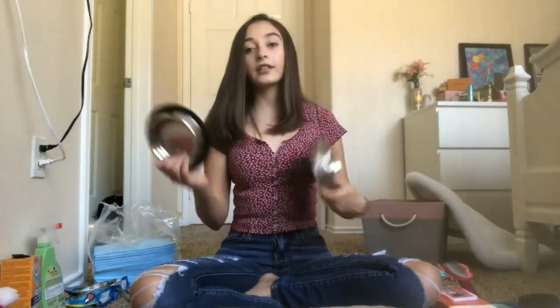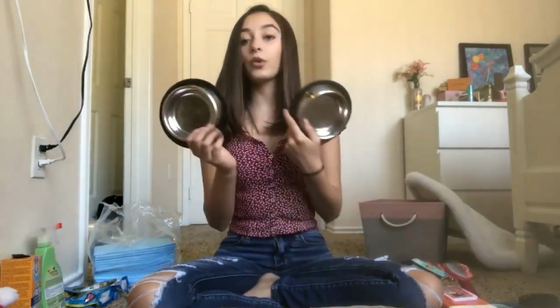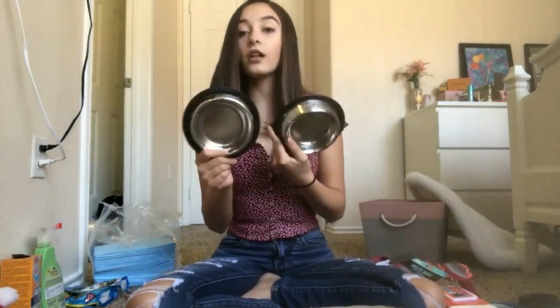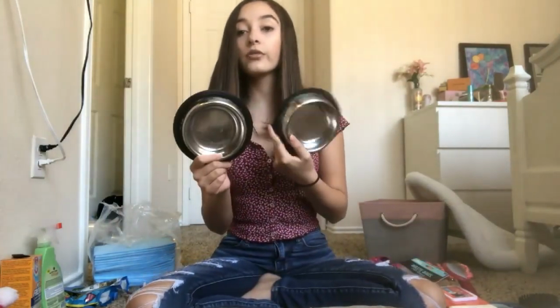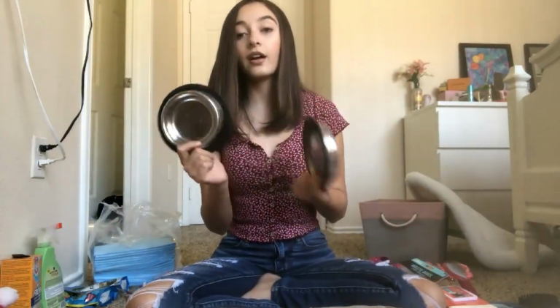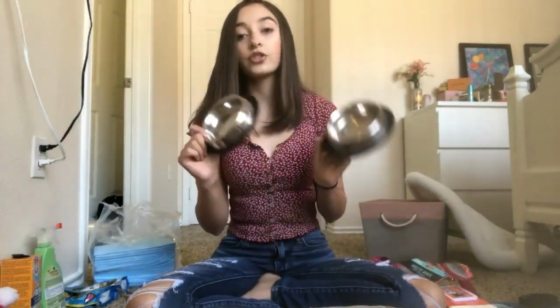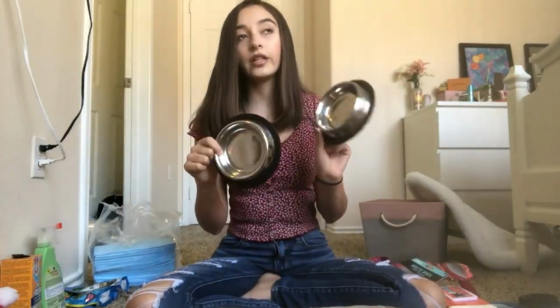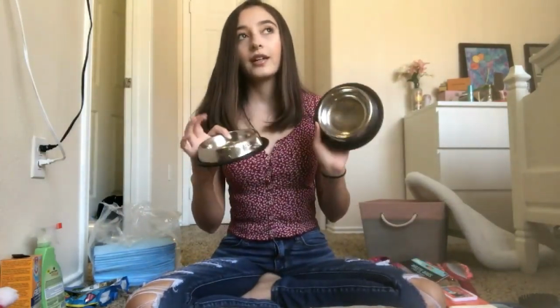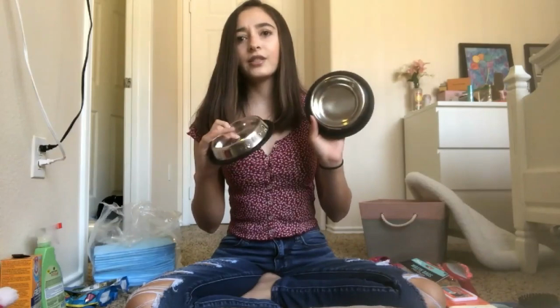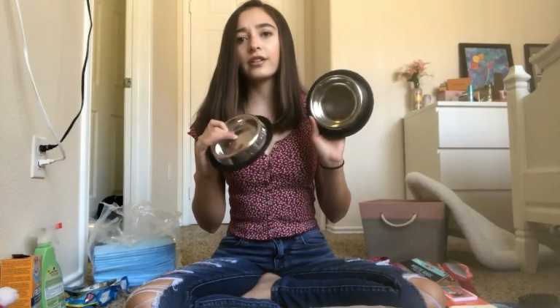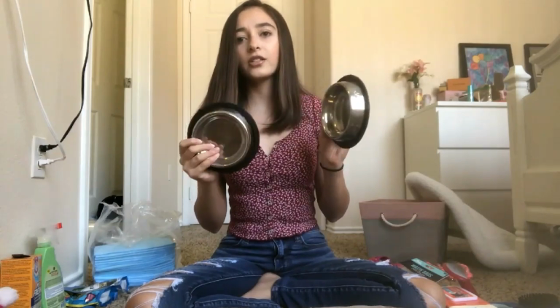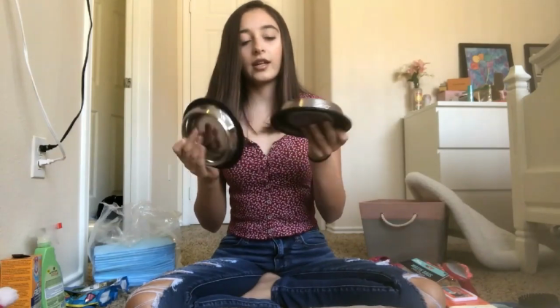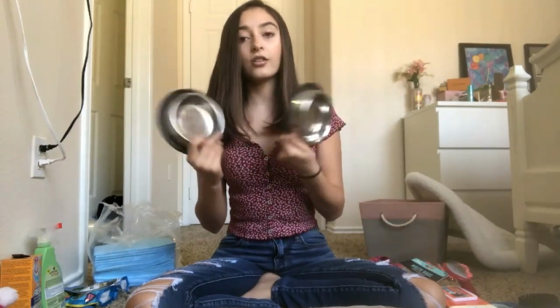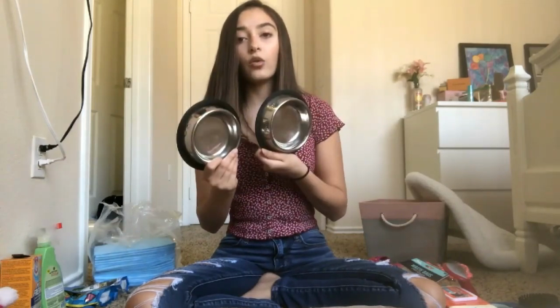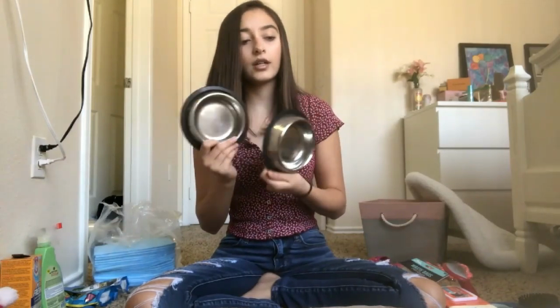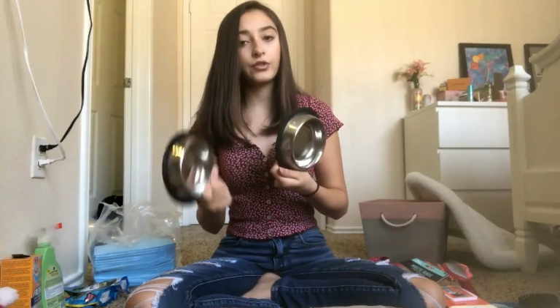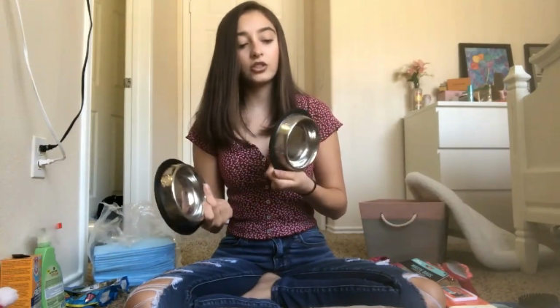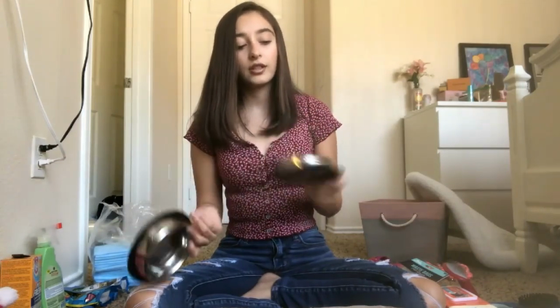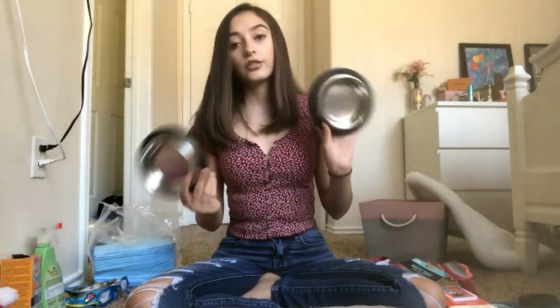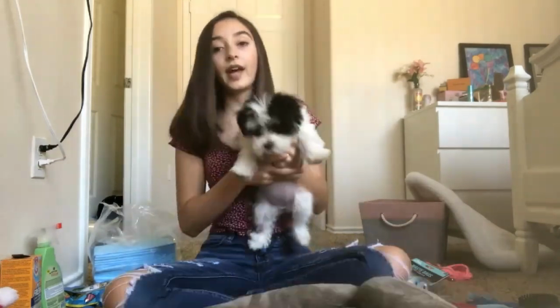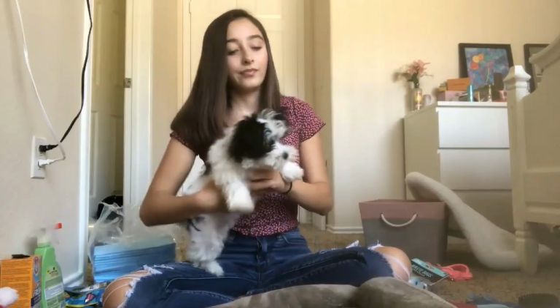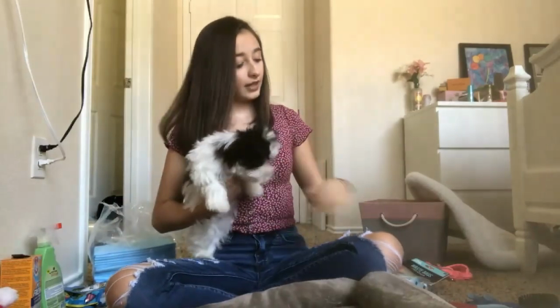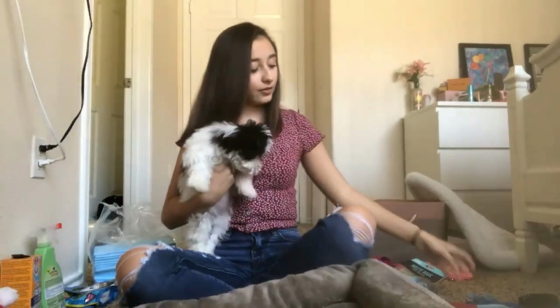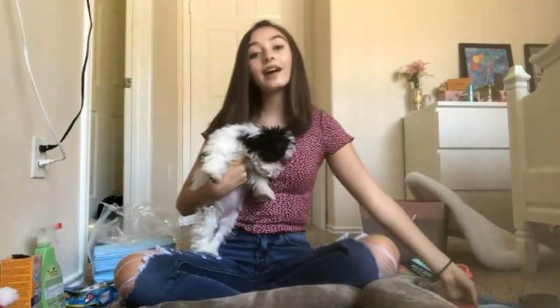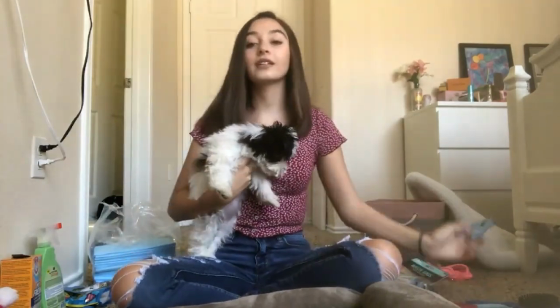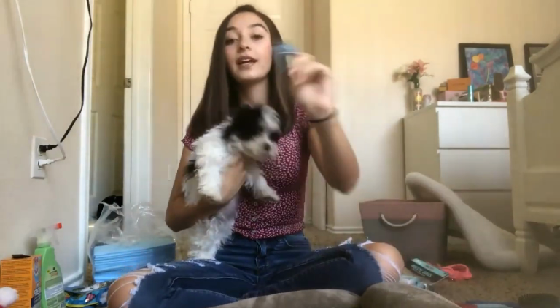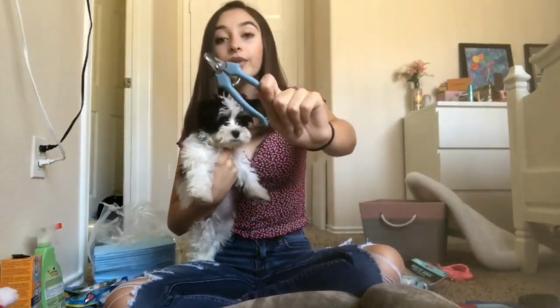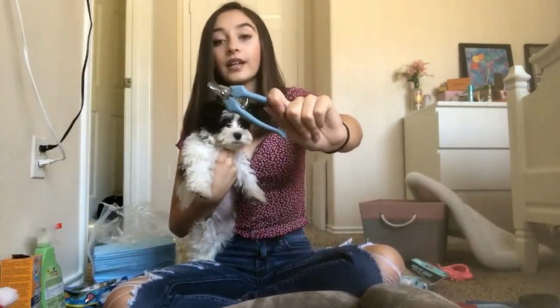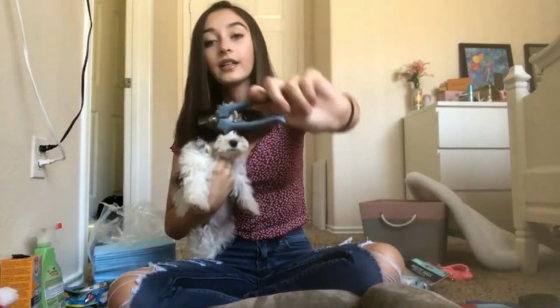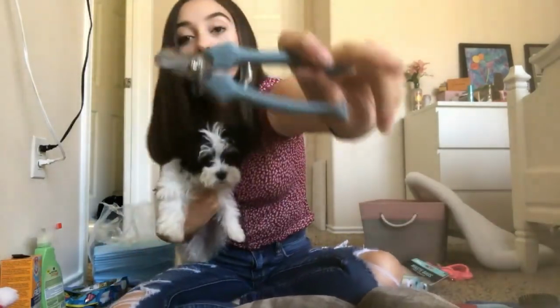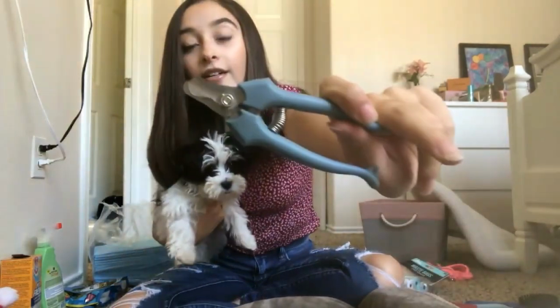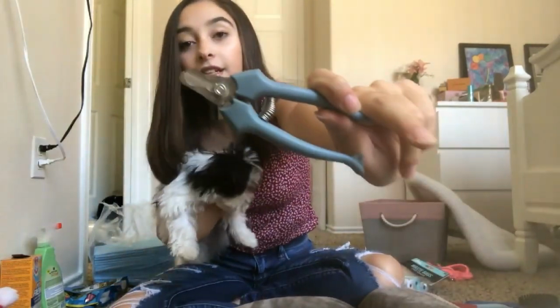Then I have these bowls also from Chewy — I think these are two dollars each and they also hold a cup of food each. The next thing we have is nail clippers — these are the nail clippers I got her.